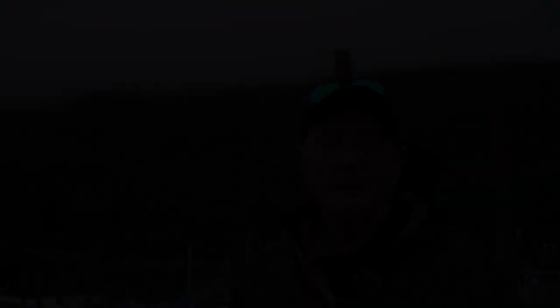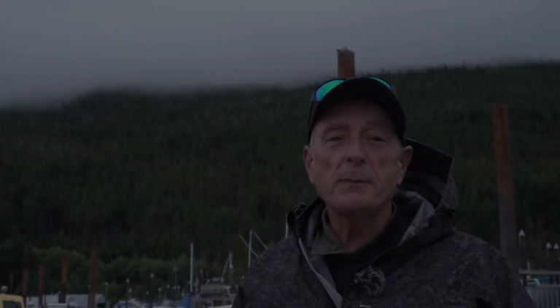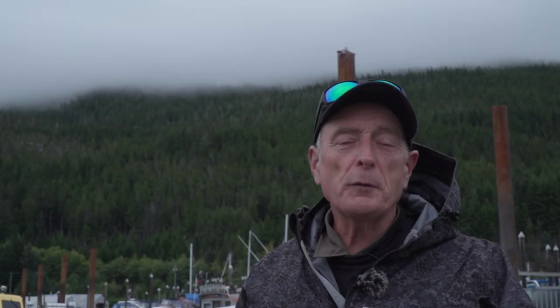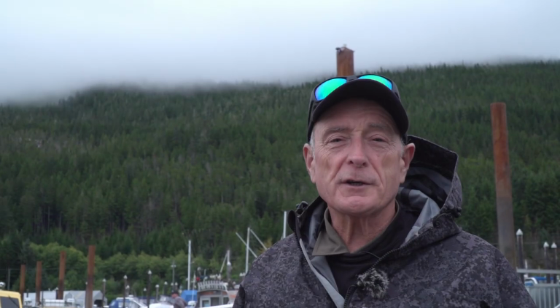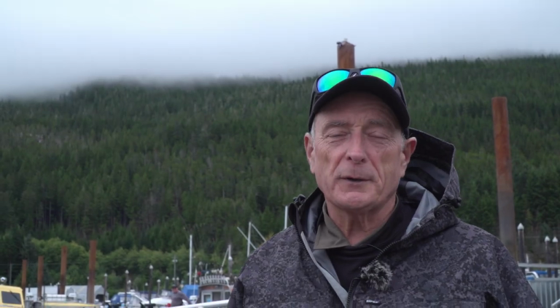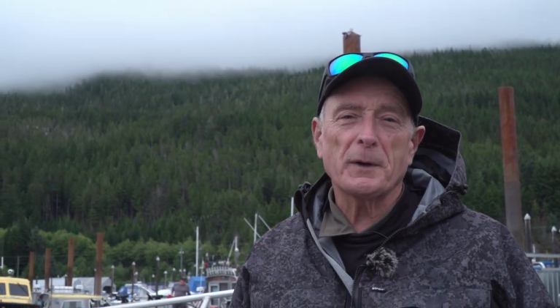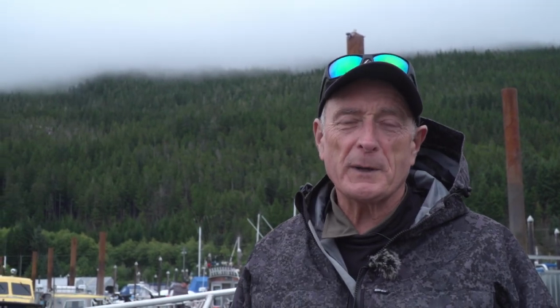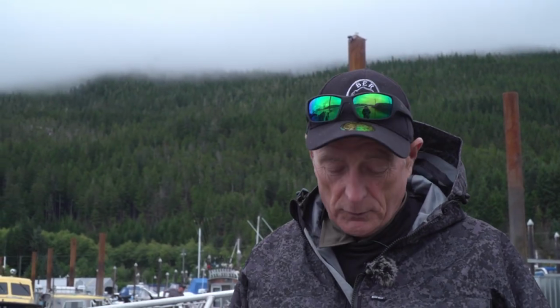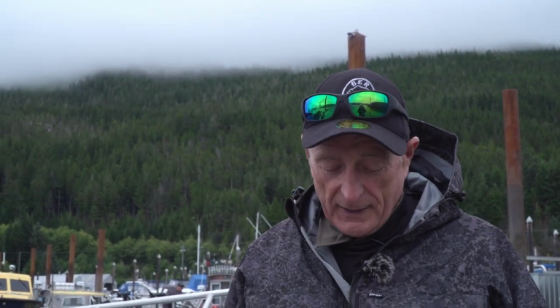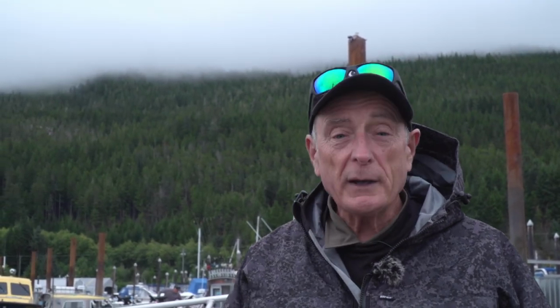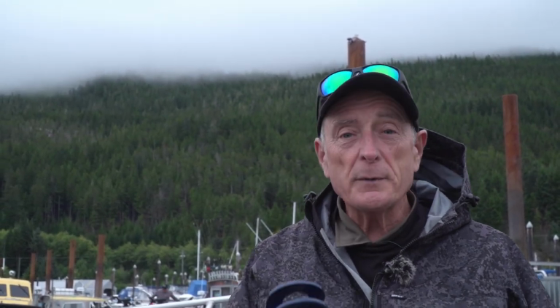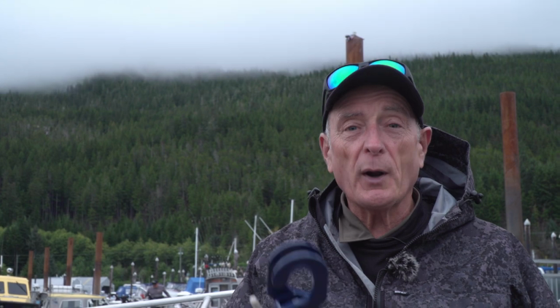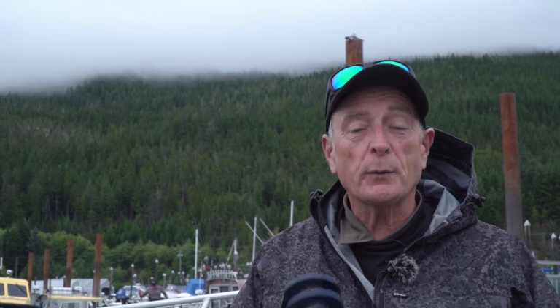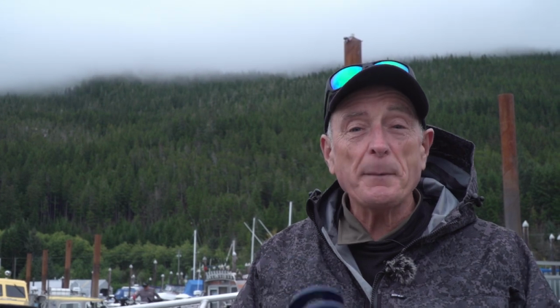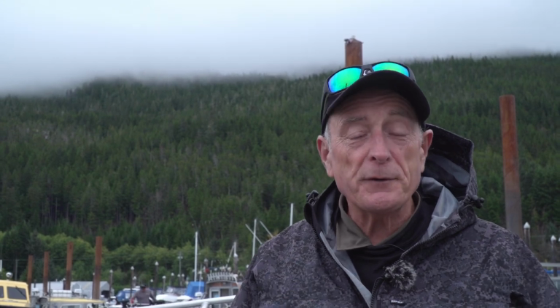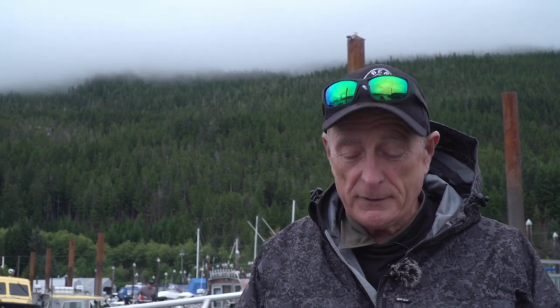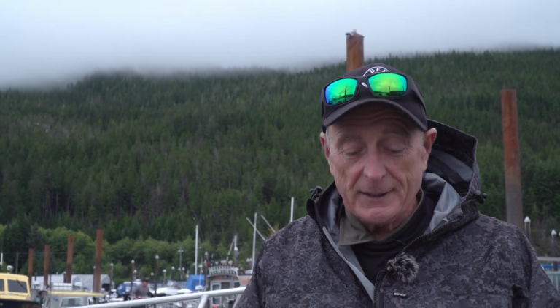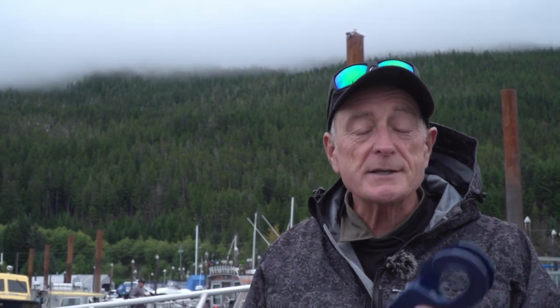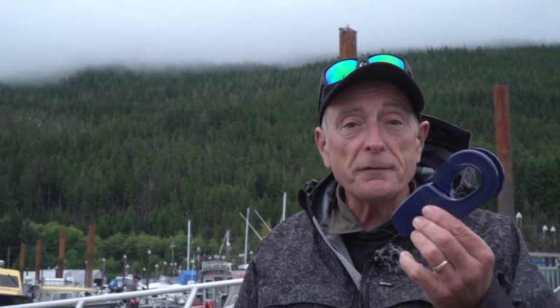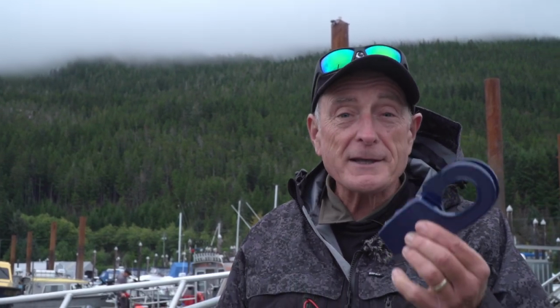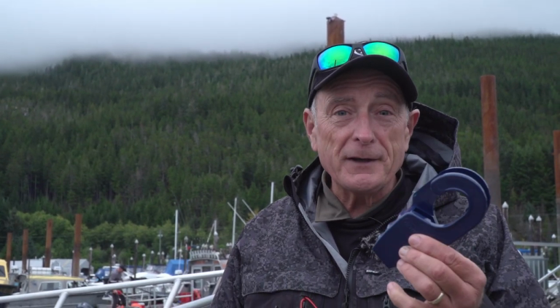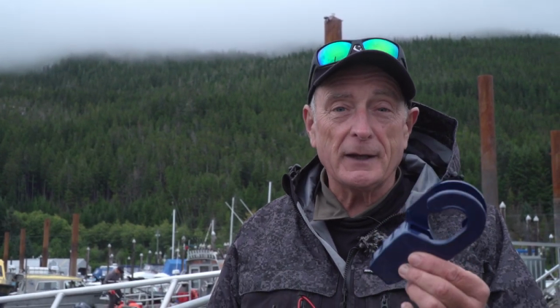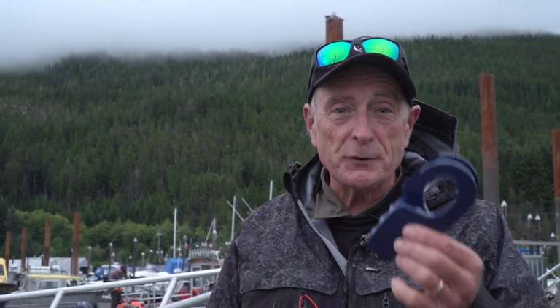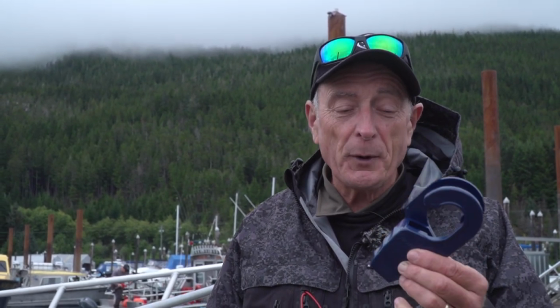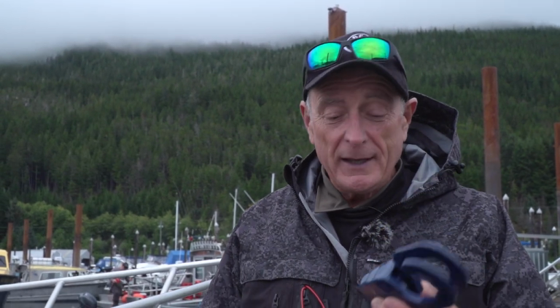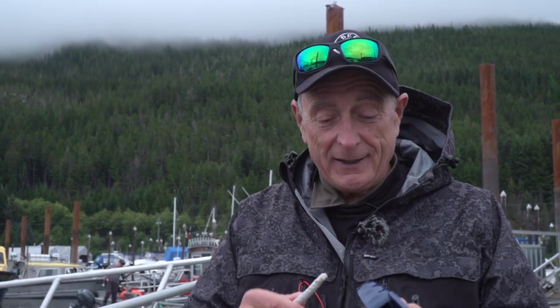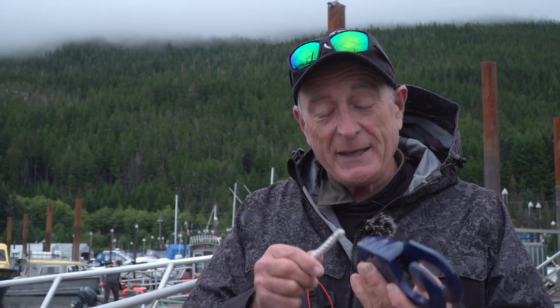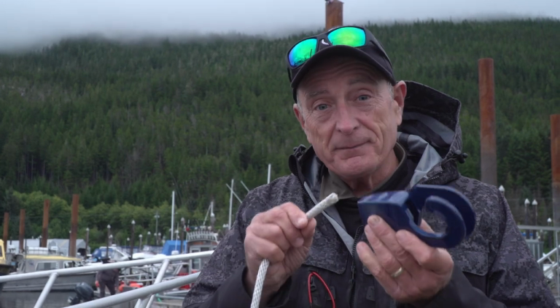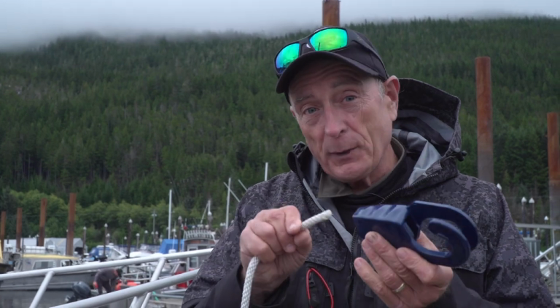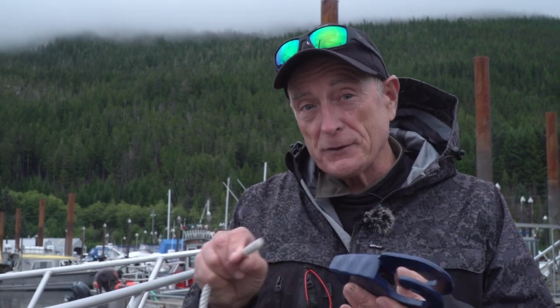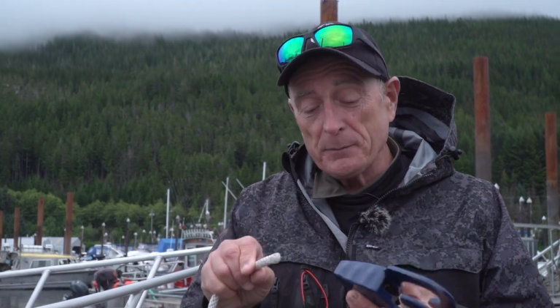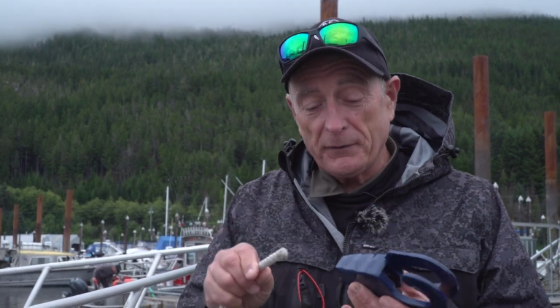I'm in beautiful British Columbia, North America's West Coast, and I want to tell you about a product that really helps you with your fenders. It's called Fast Fender. It's durable and it makes putting fenders on your boat very easy.